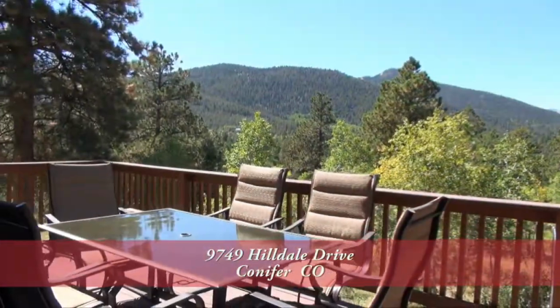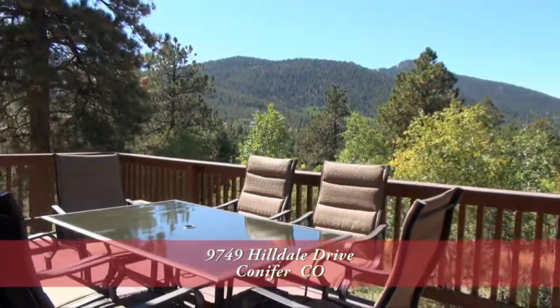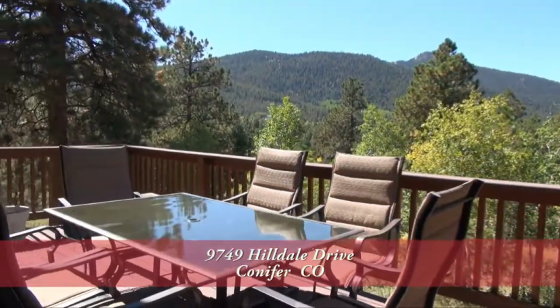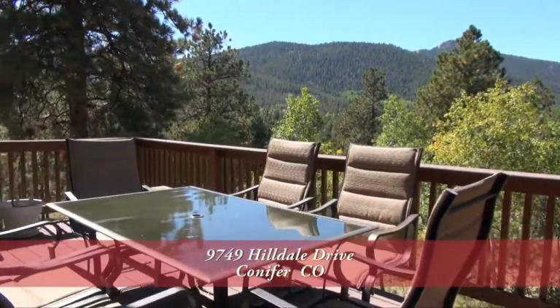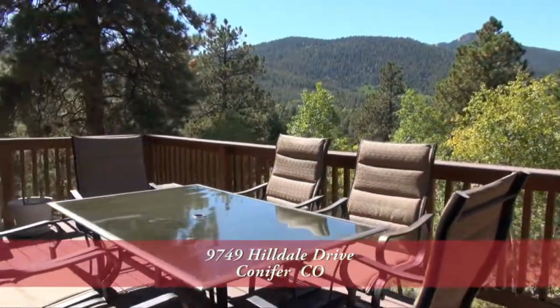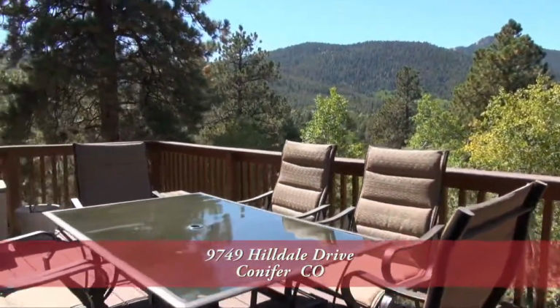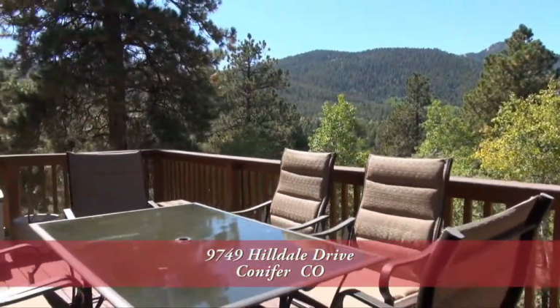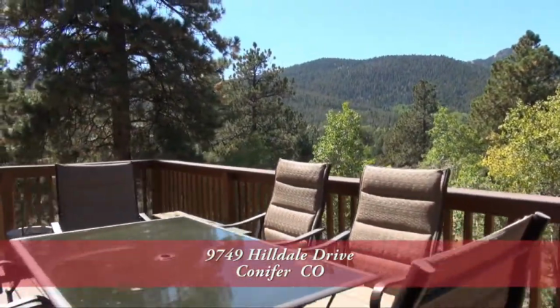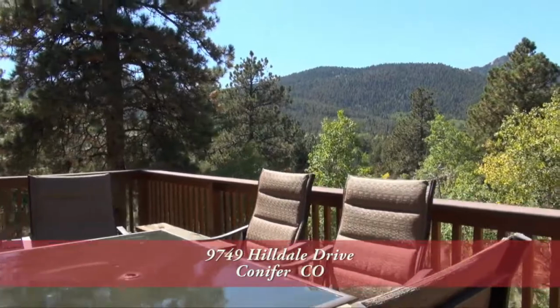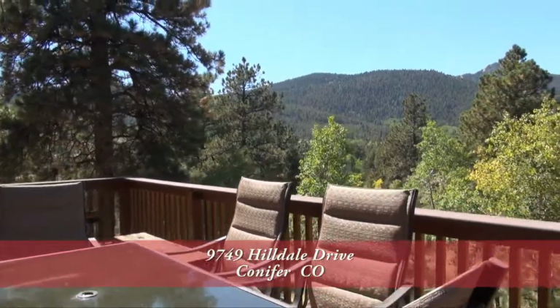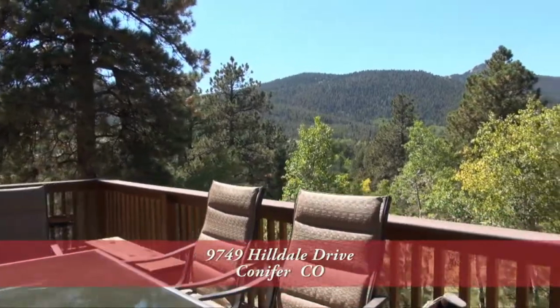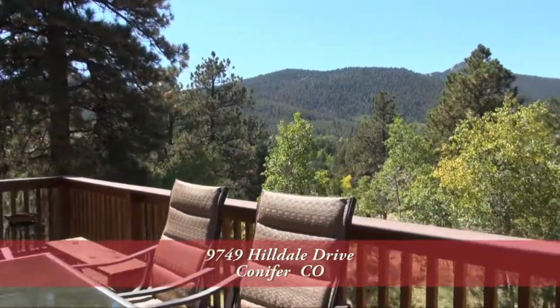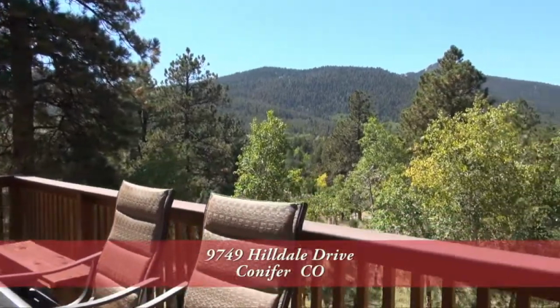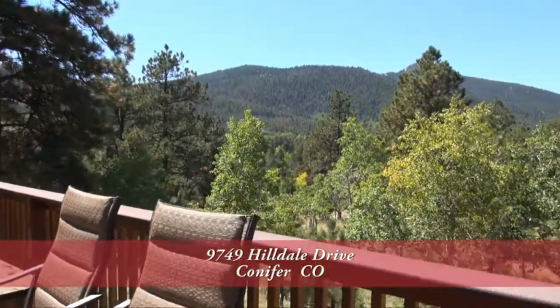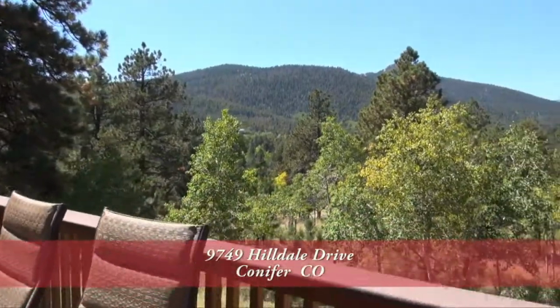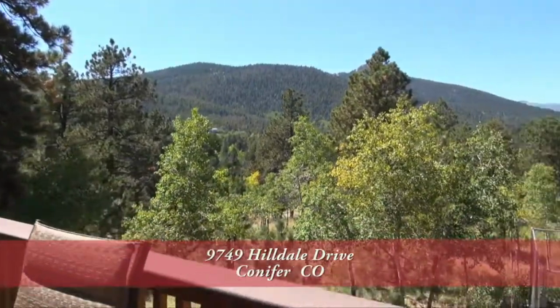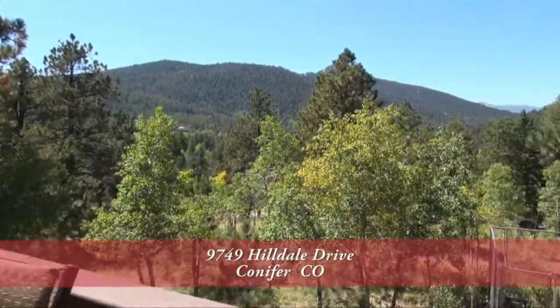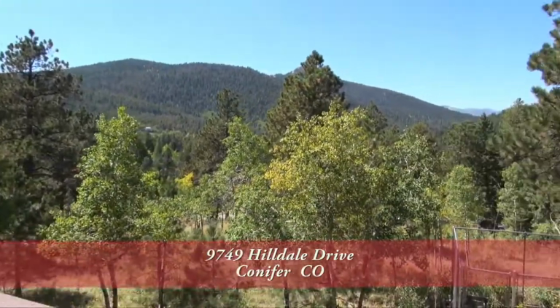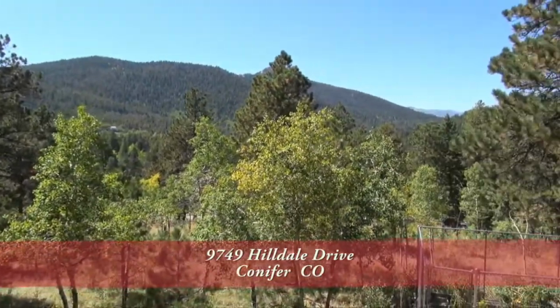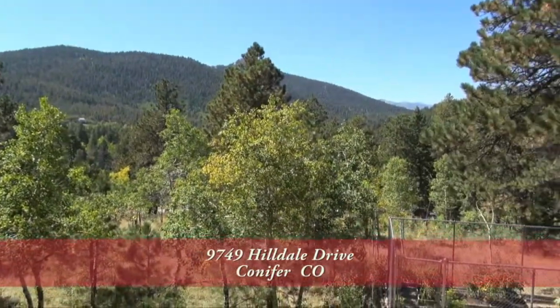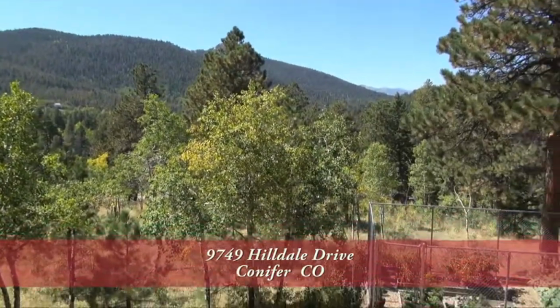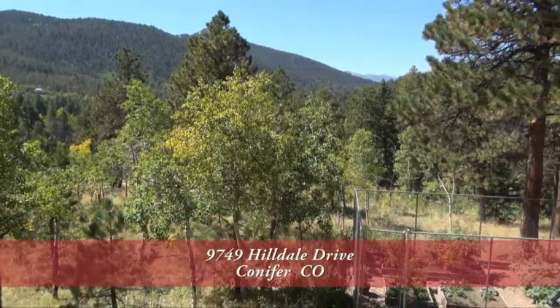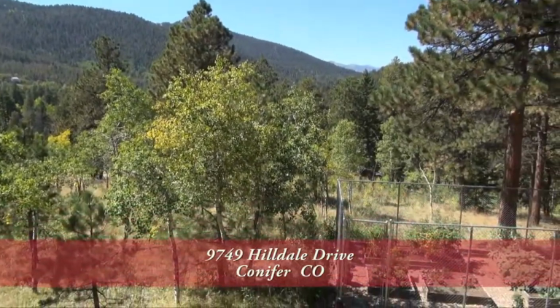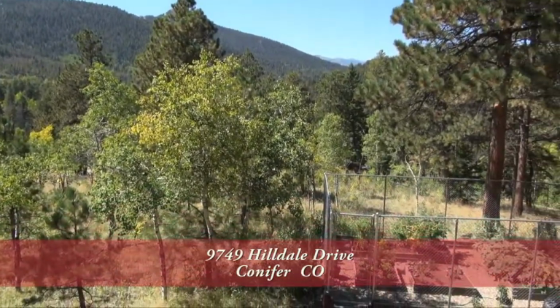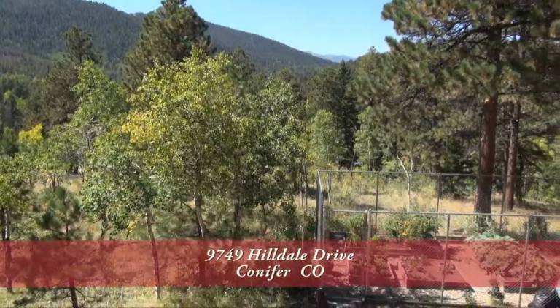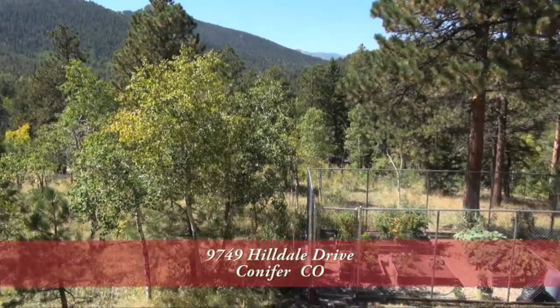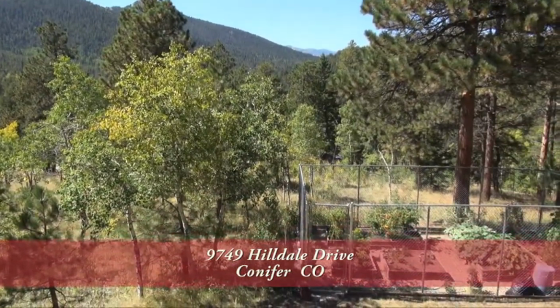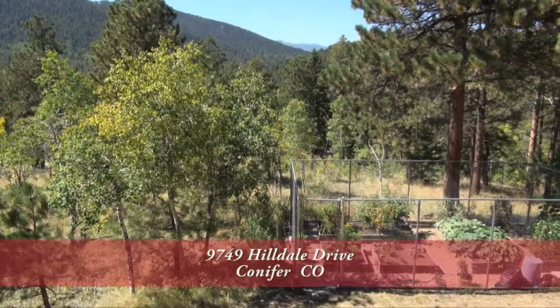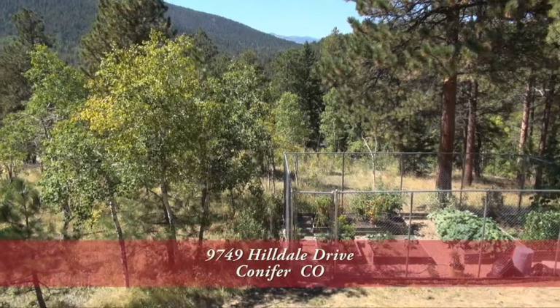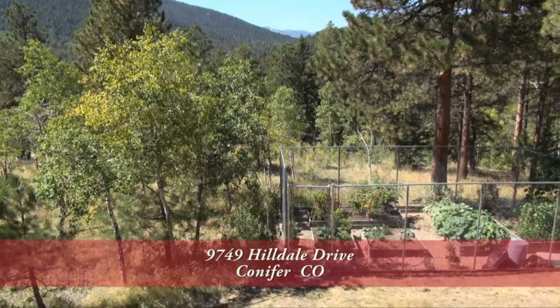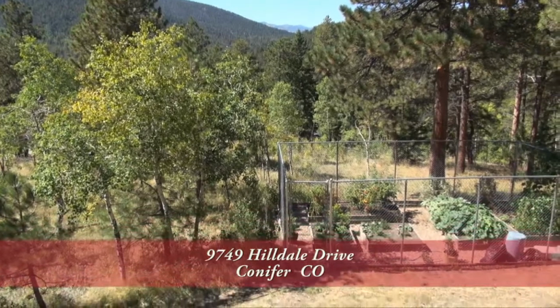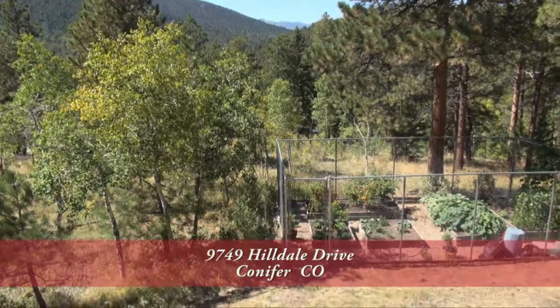You'll enjoy lots of meals with family and friends out on this back deck. You'll also look down onto the fenced vegetable garden in the back.